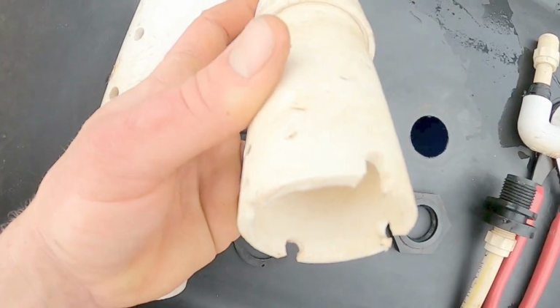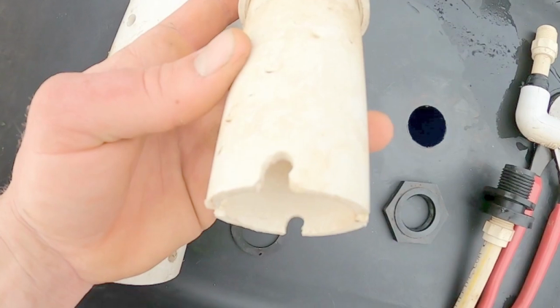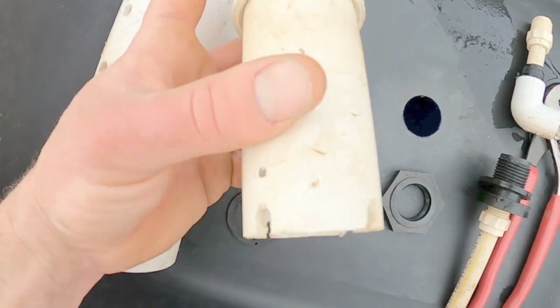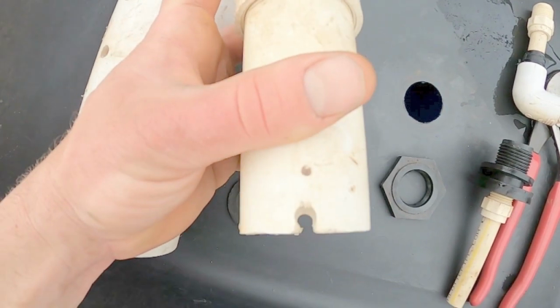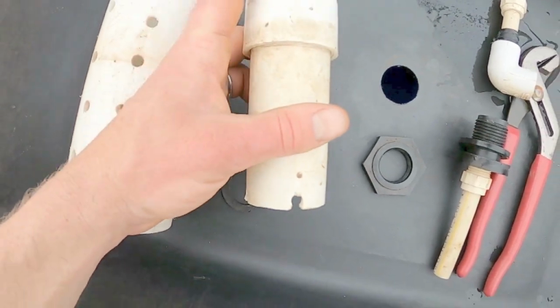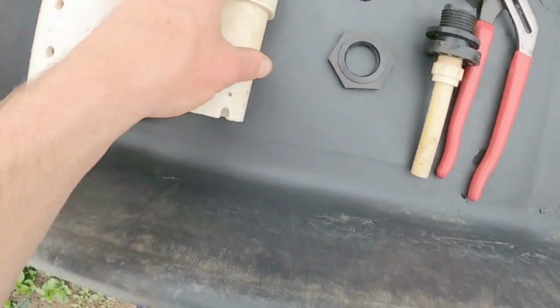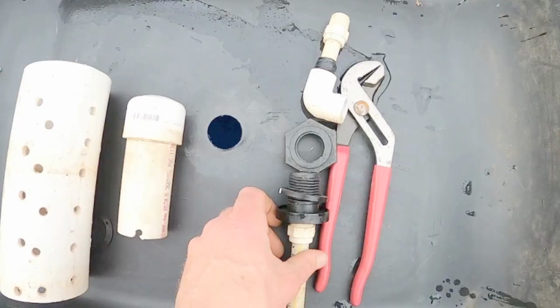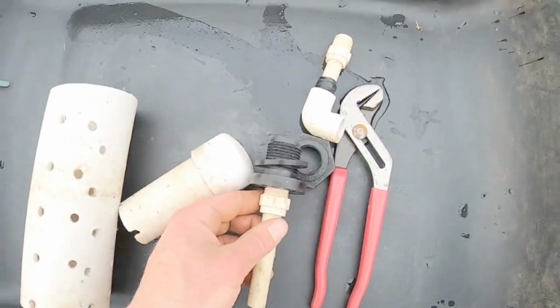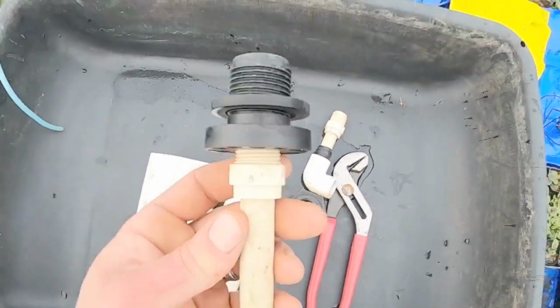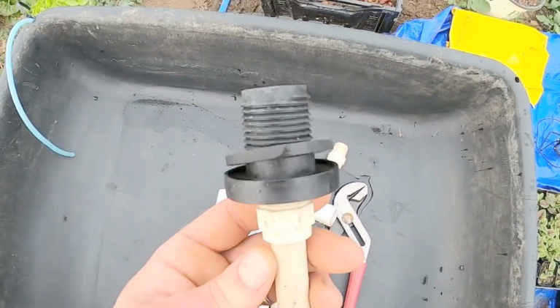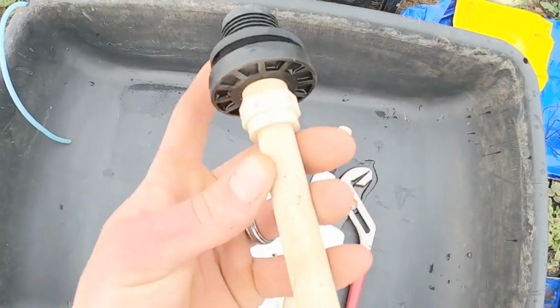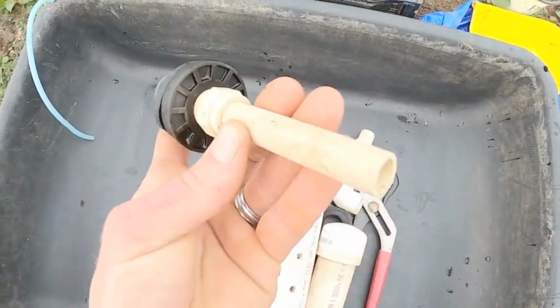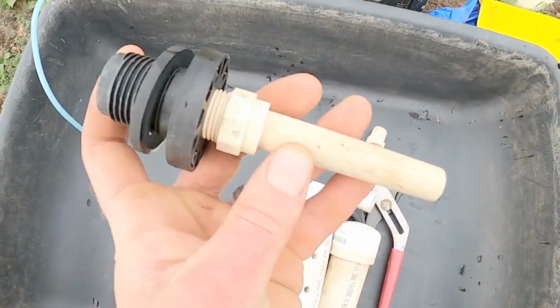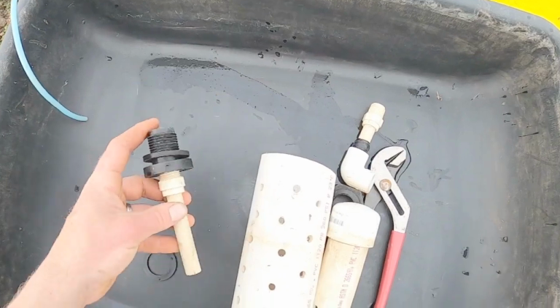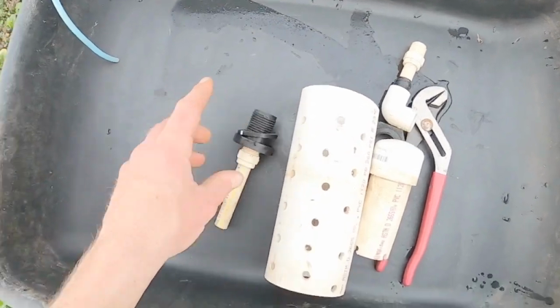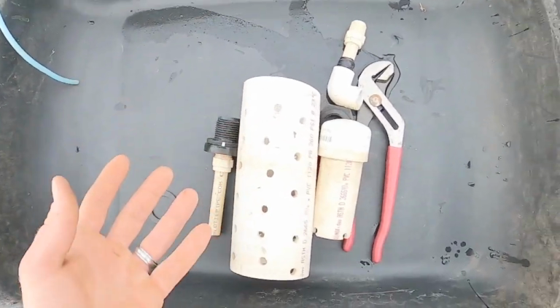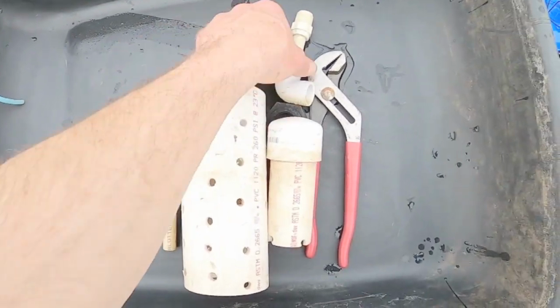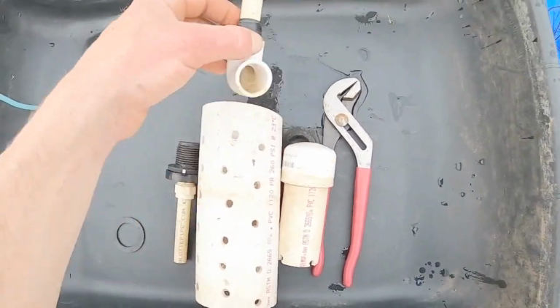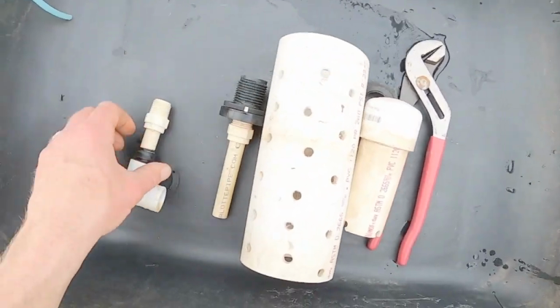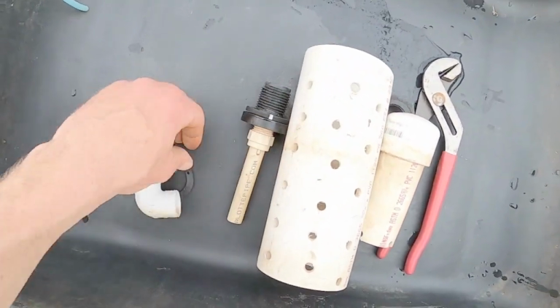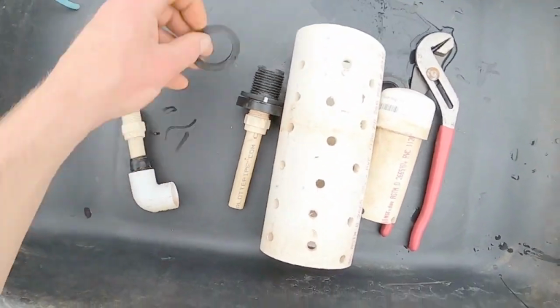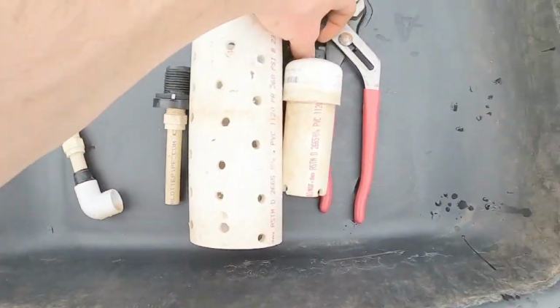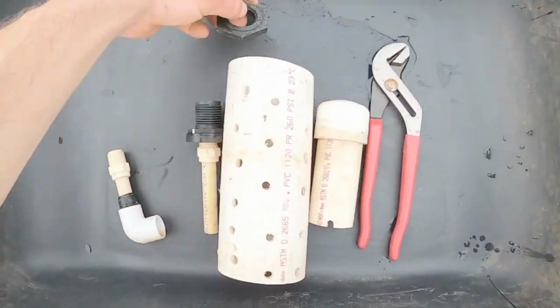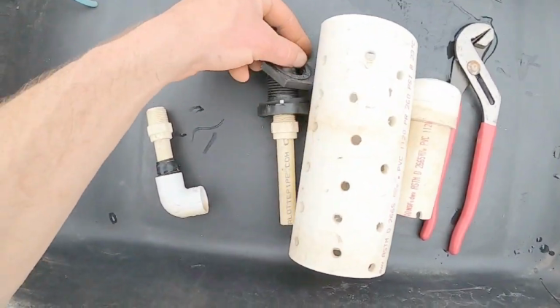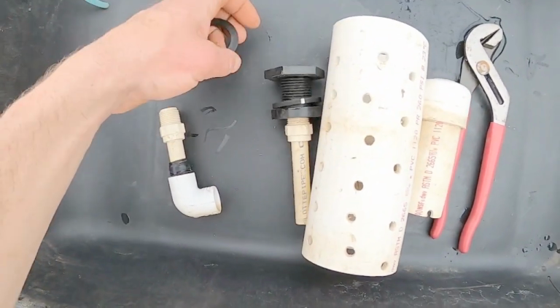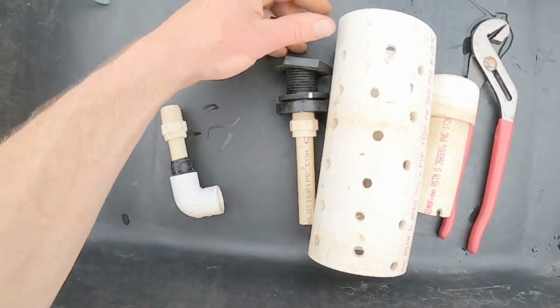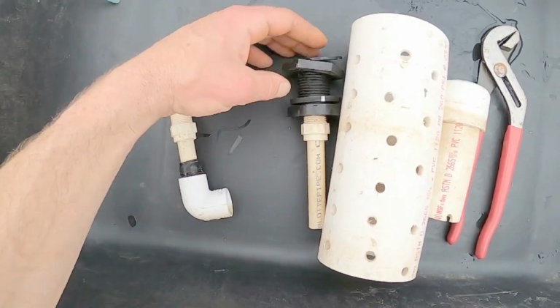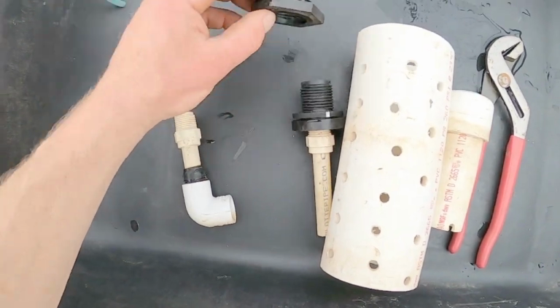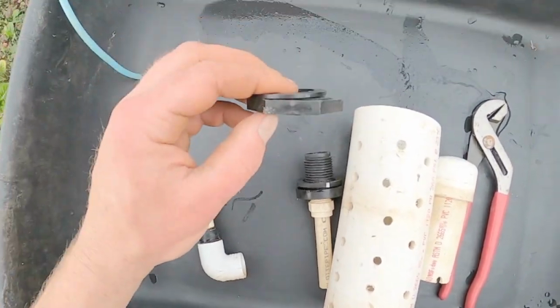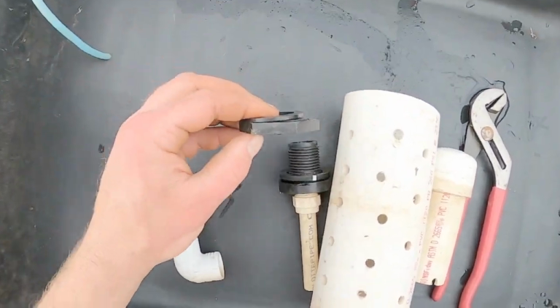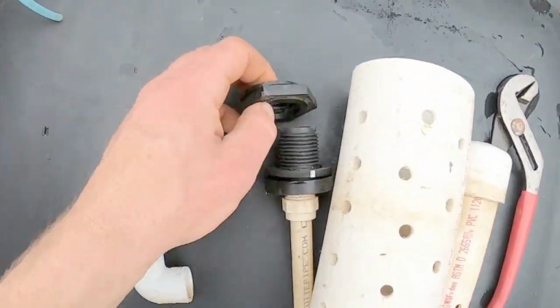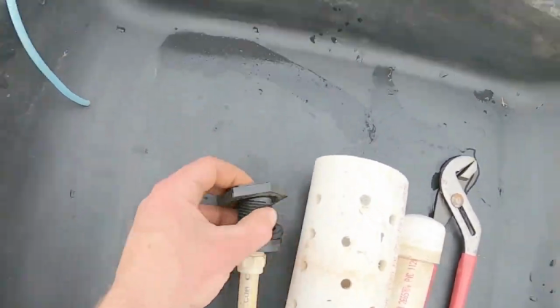I put some notches at the bottom to allow water flow, and basically I just have my bulkhead attachments. I had all of this PVC laying around, I just went and grabbed my bulkhead. All of this right here — the locking nut and the washer that goes with it.